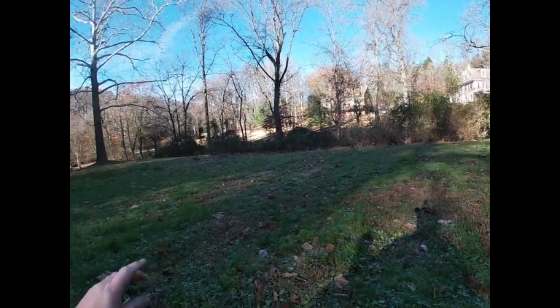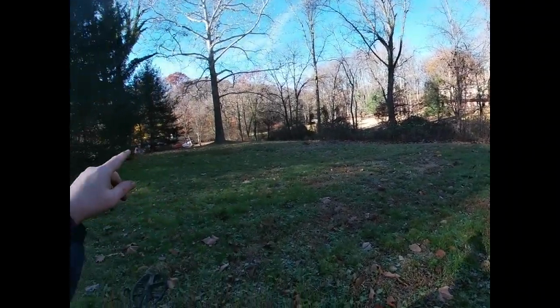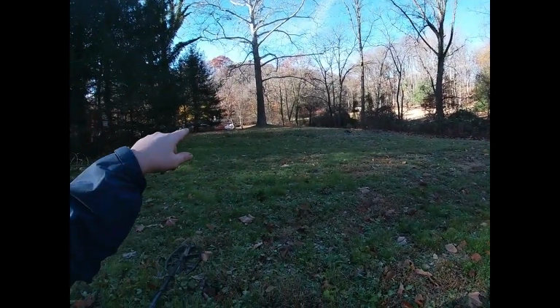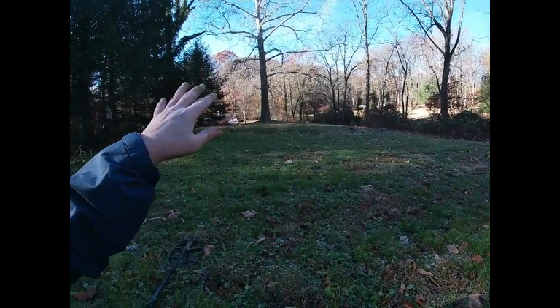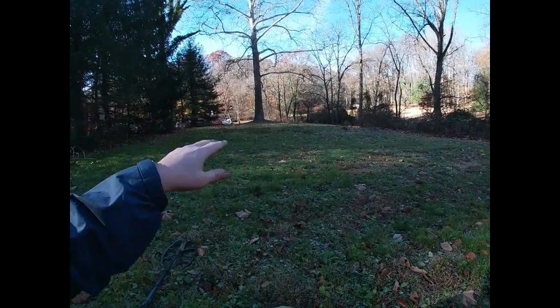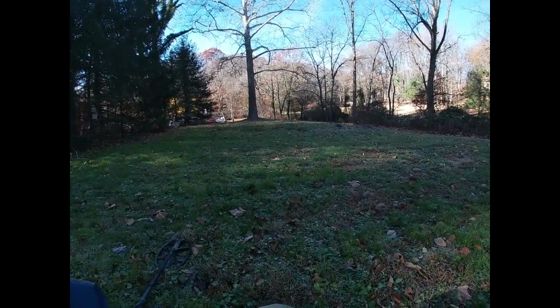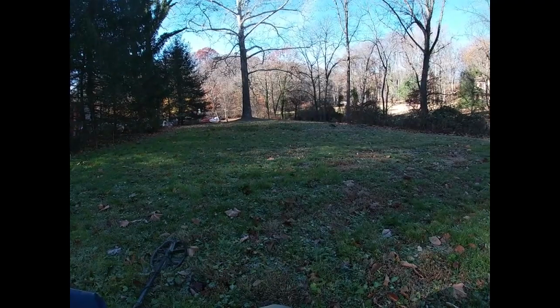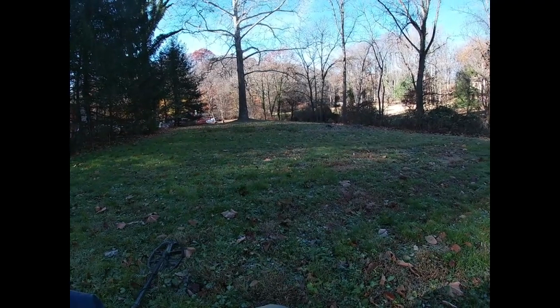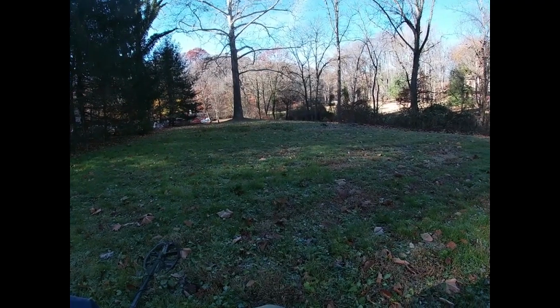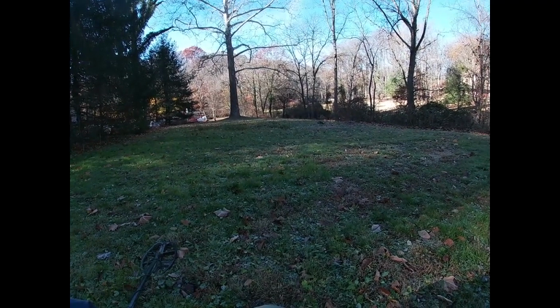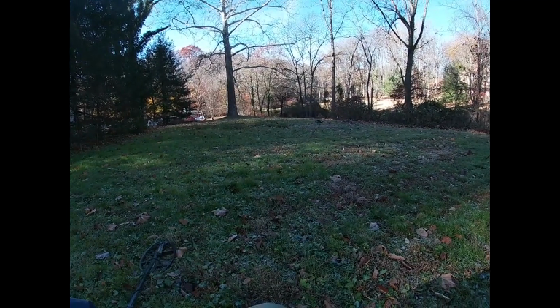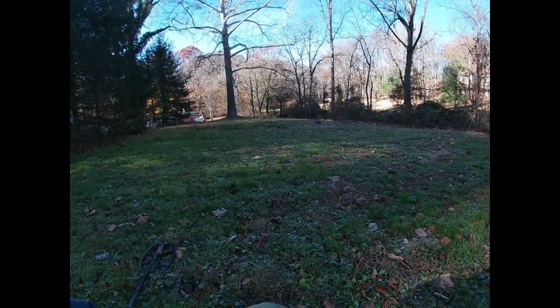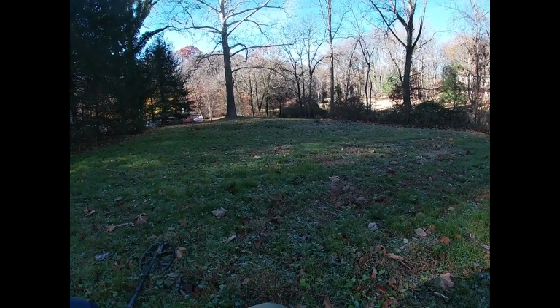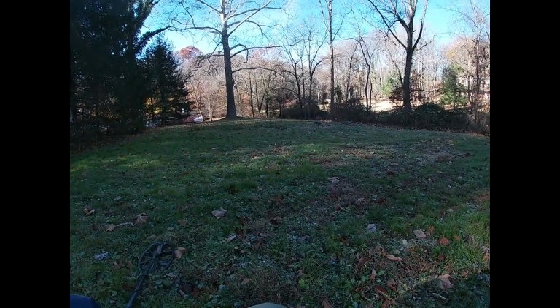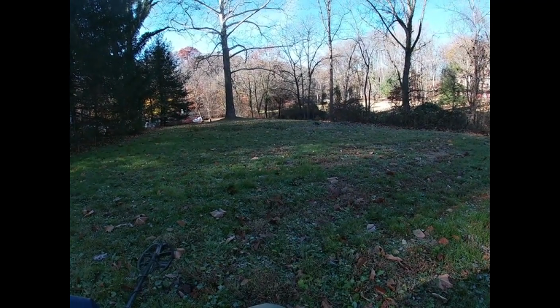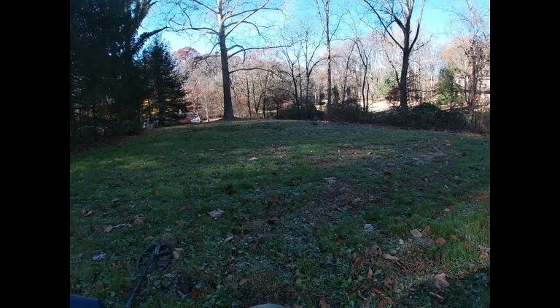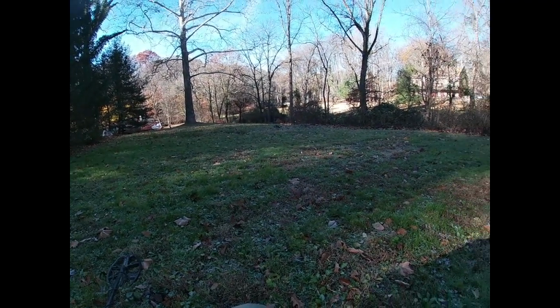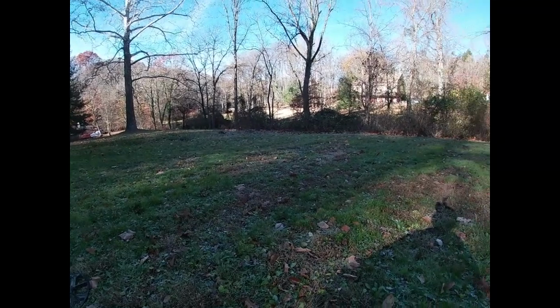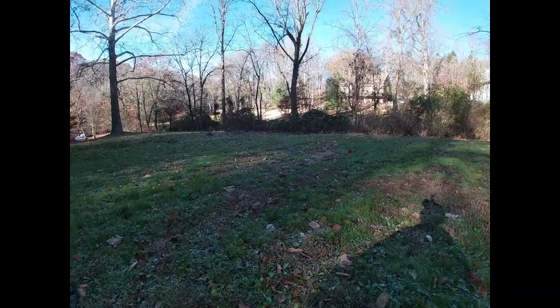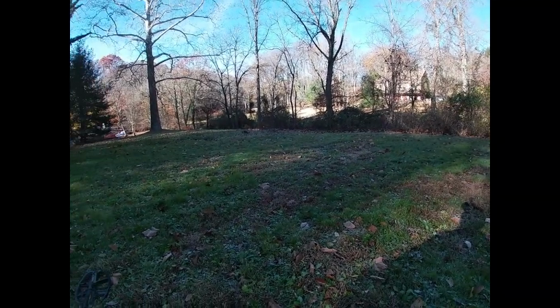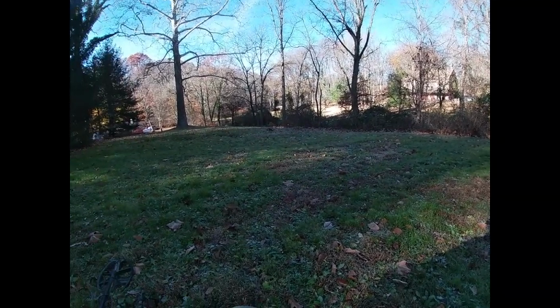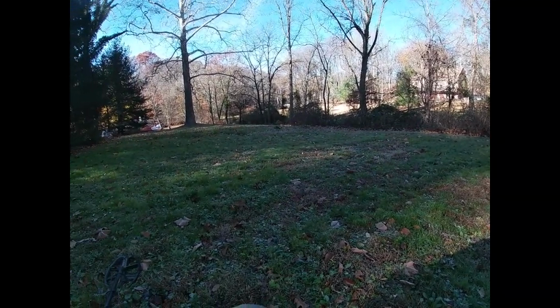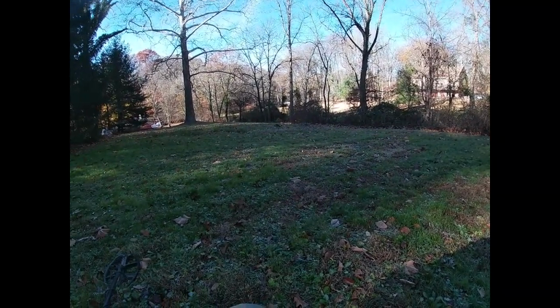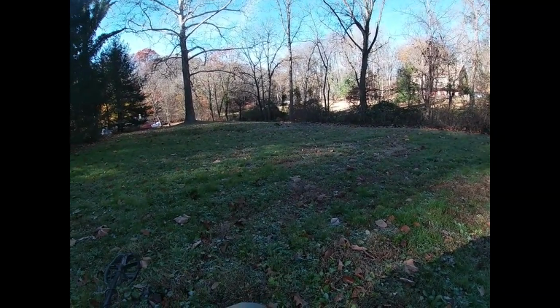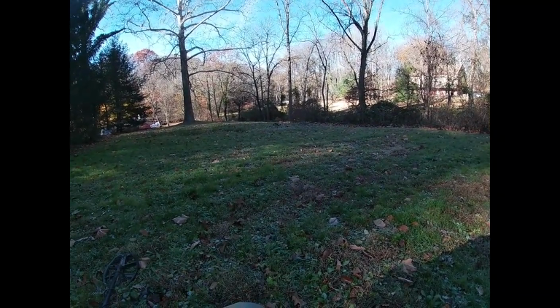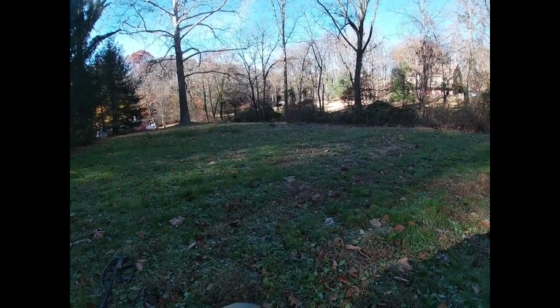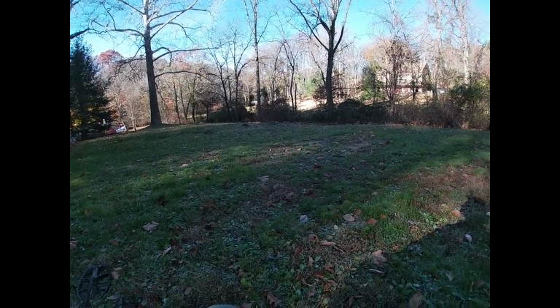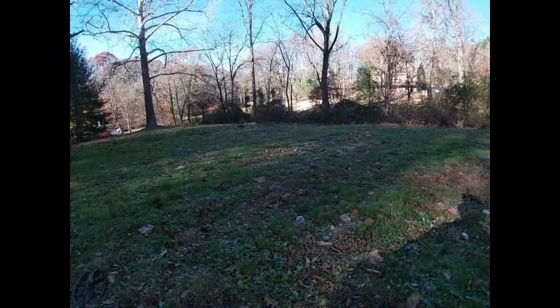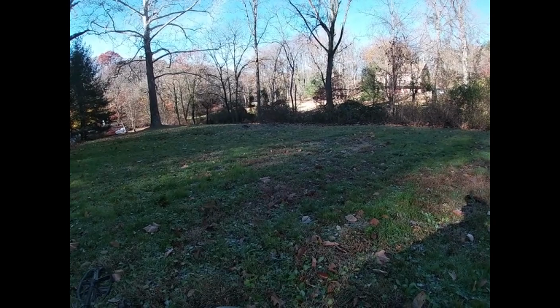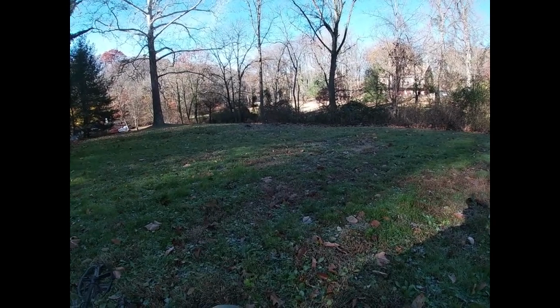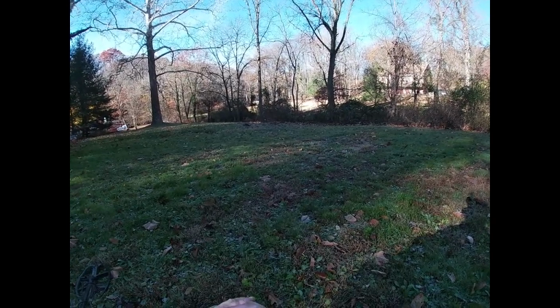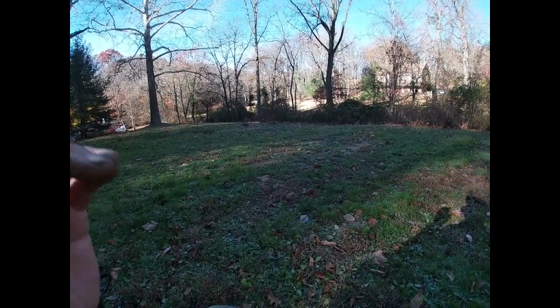I'm back down here on this side of the creek. It hasn't been hunted a whole lot — I've been here twice, I think. Last time I was here, I found a whole bunch of Indian head pennies, large cents, and some interesting, cool things. So I'm back today to look around again. Here we go.